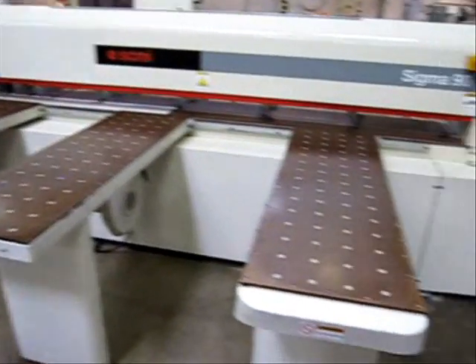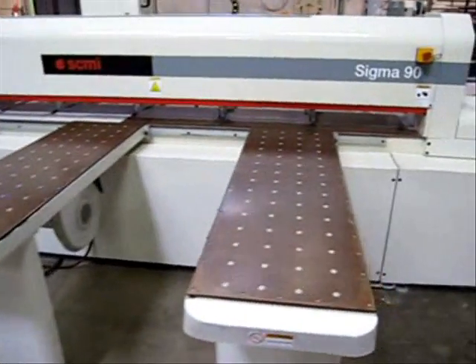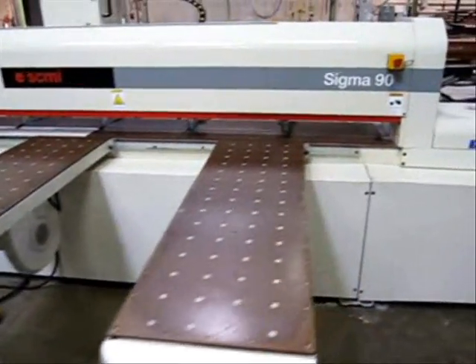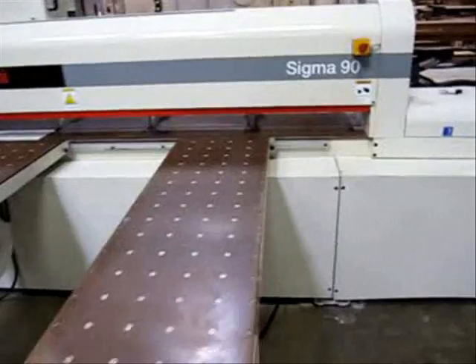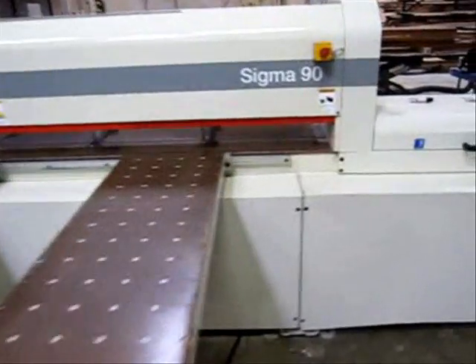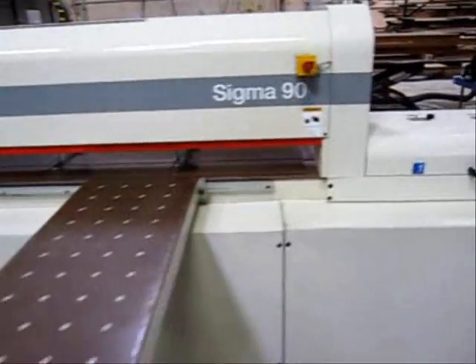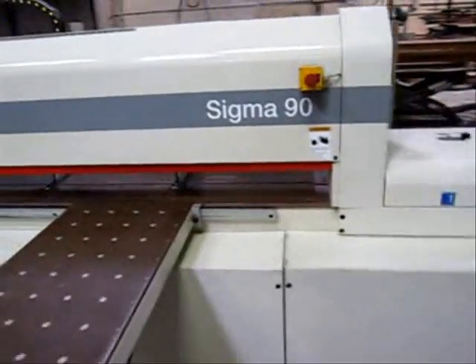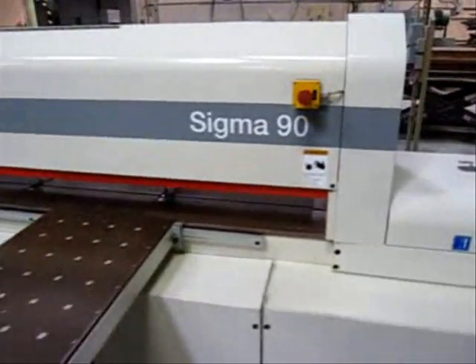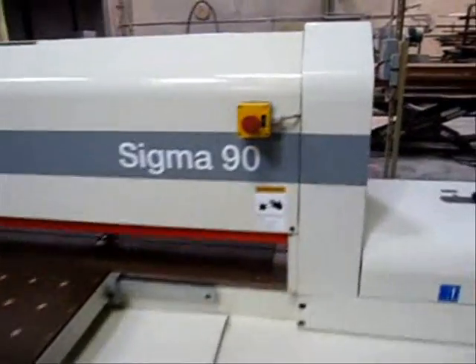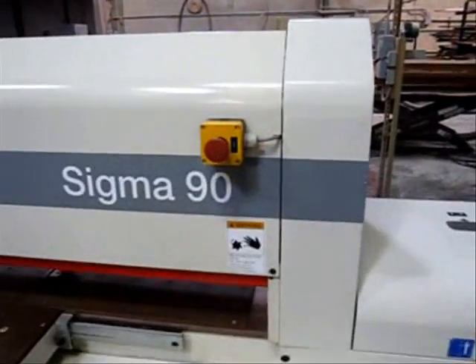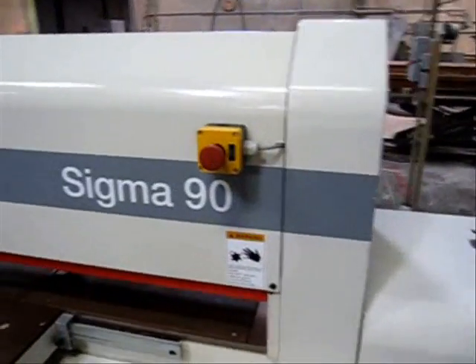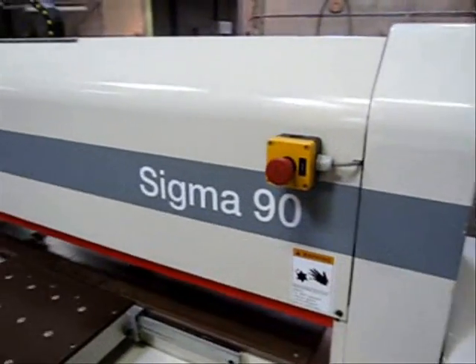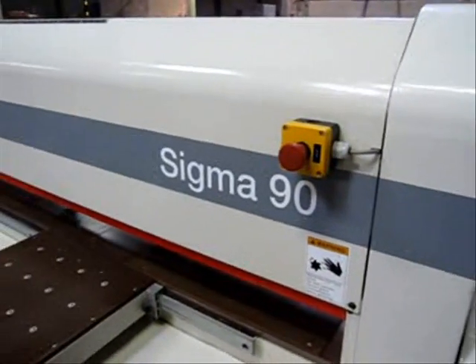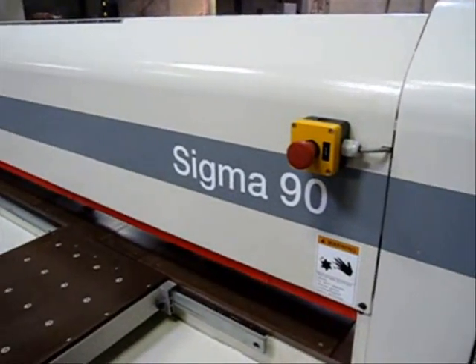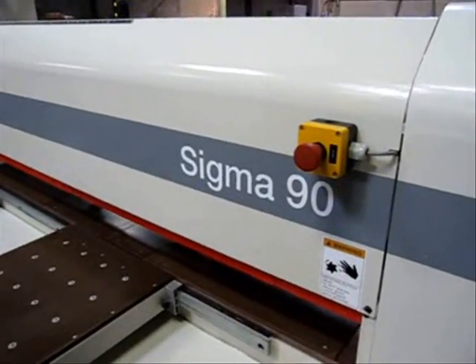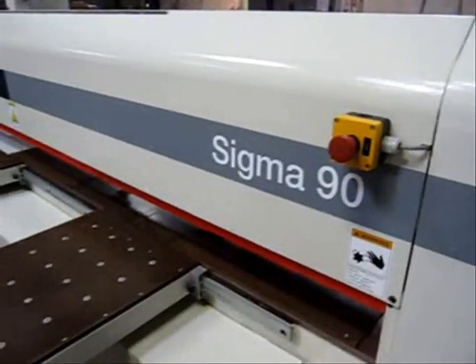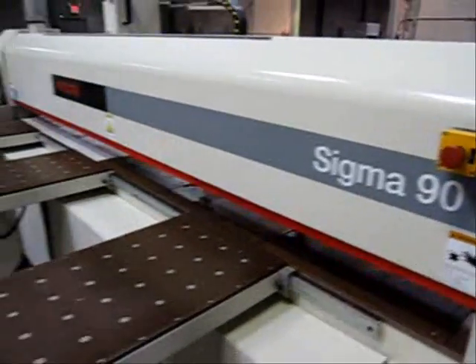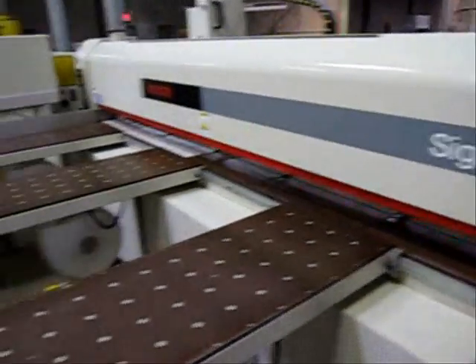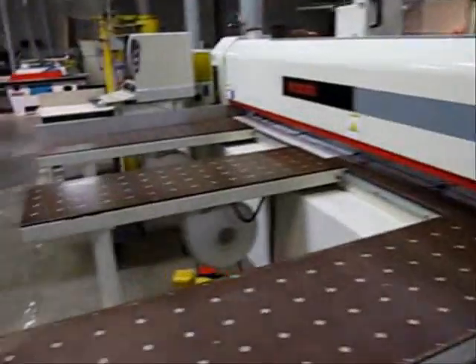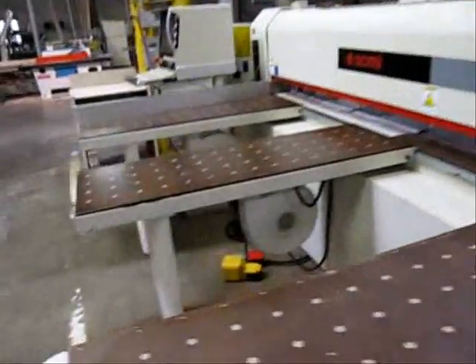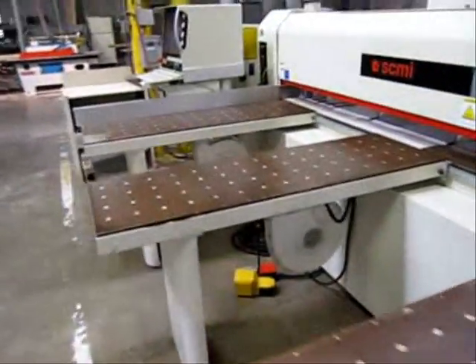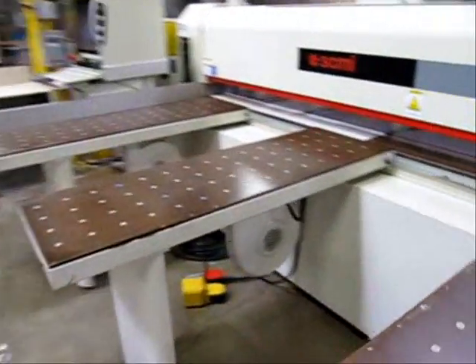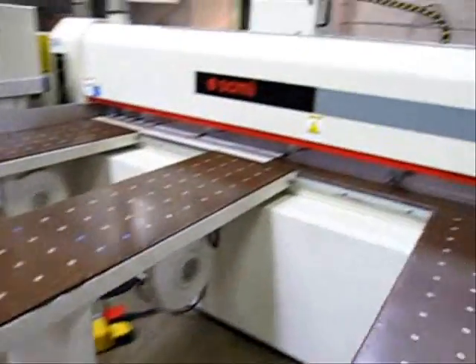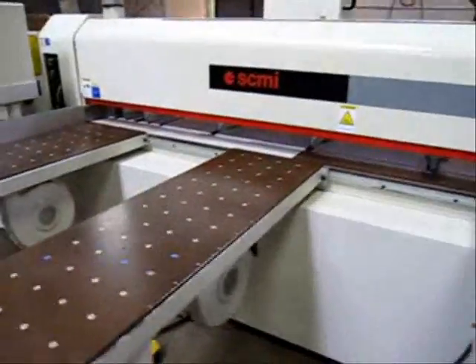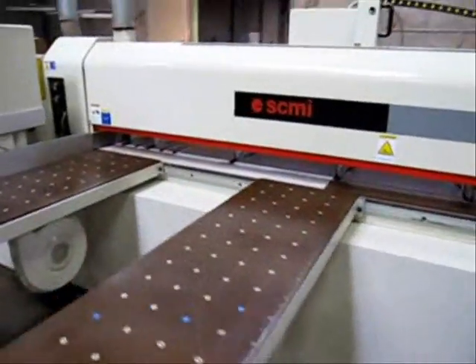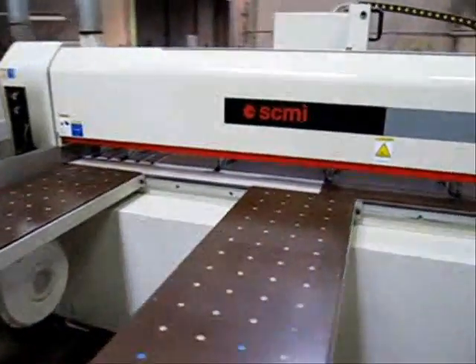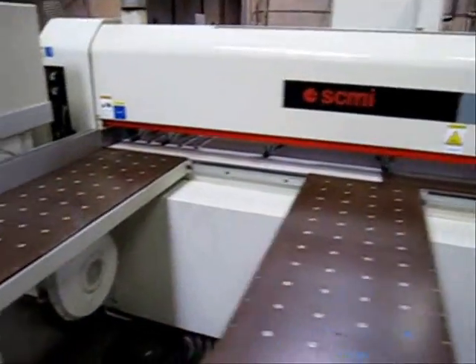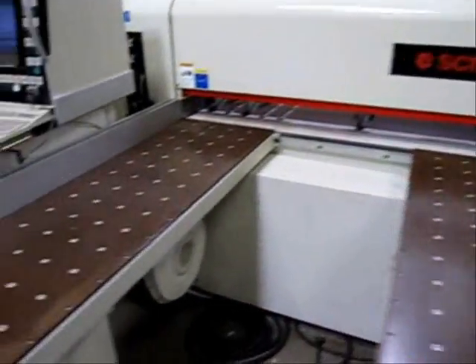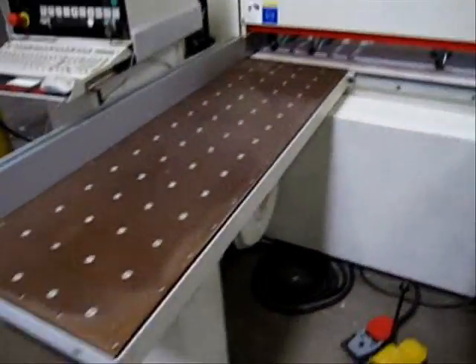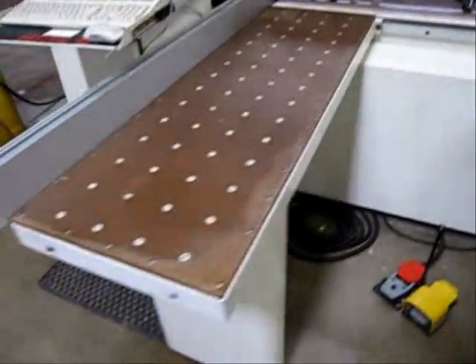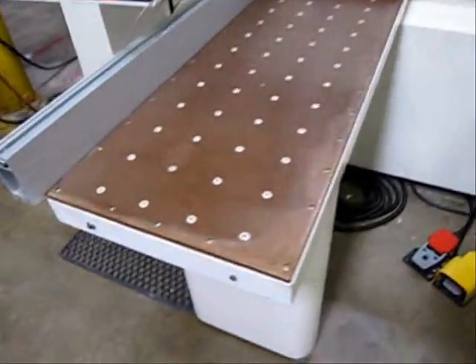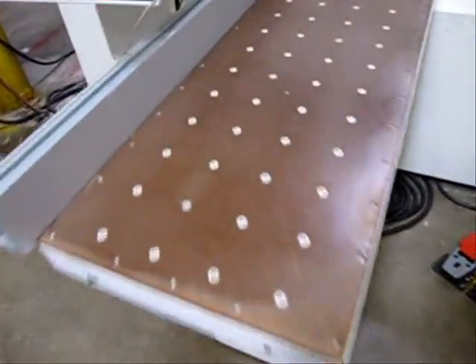Here we're taking a quick look at the SEMI Sigma 90 panel saw. This panel saw is in excellent condition — everything on the machine works. As you can see, there are the foot pedal operations down there.